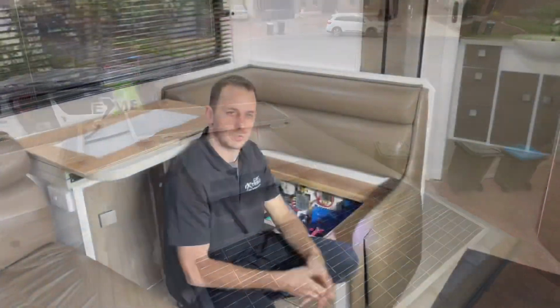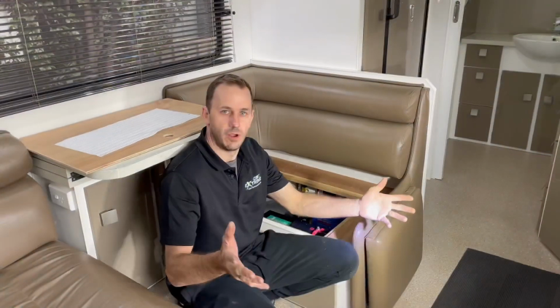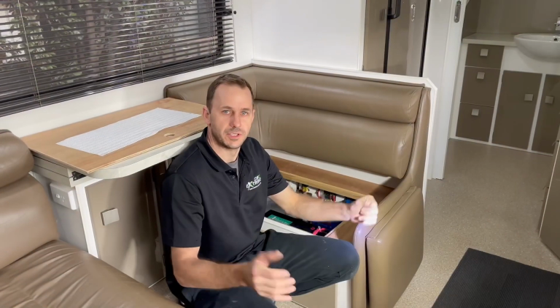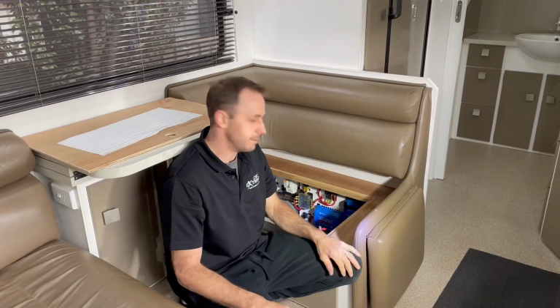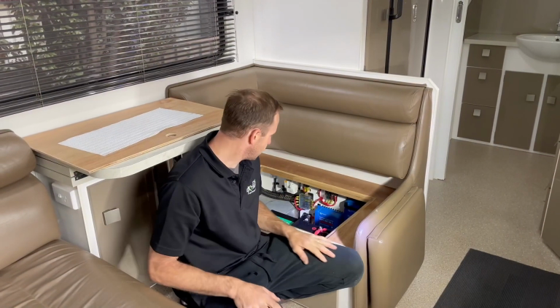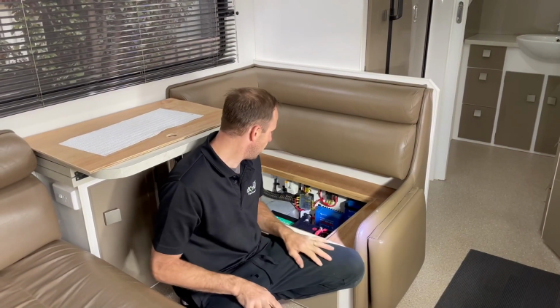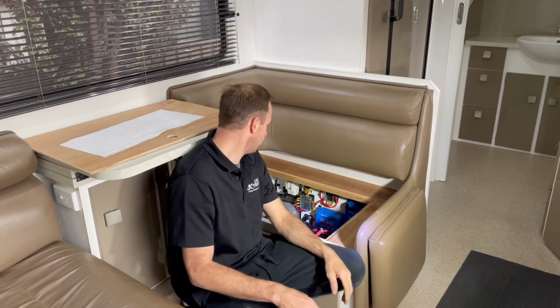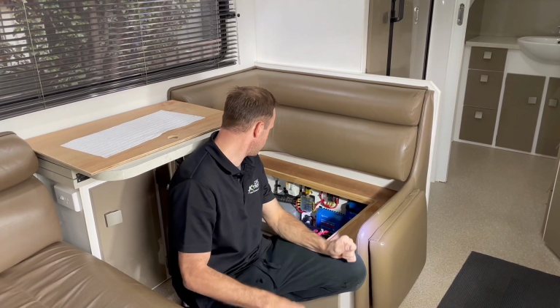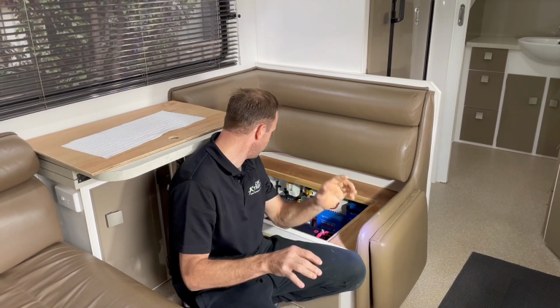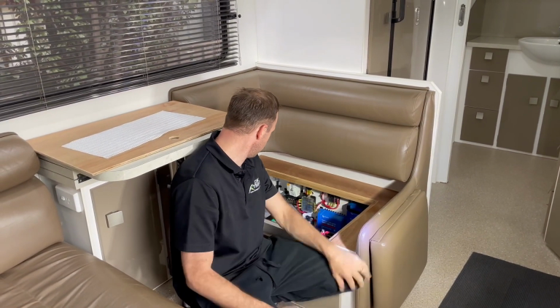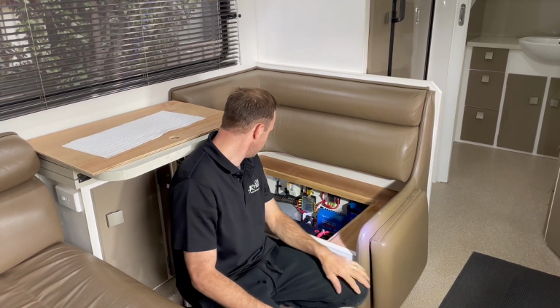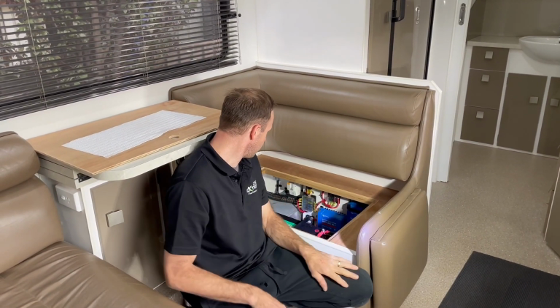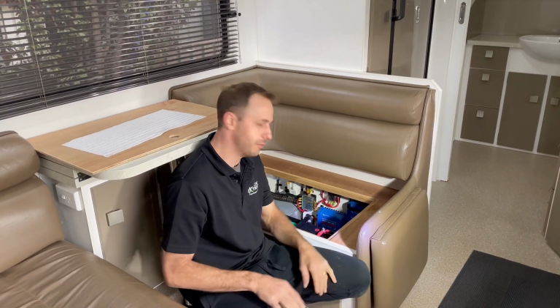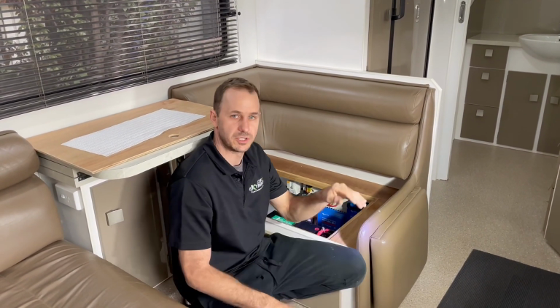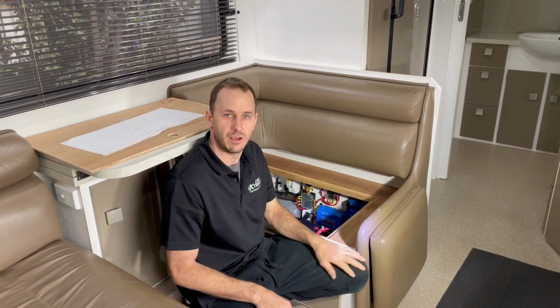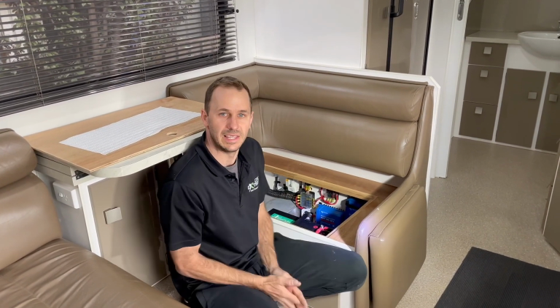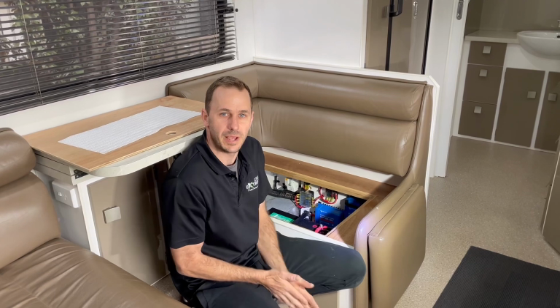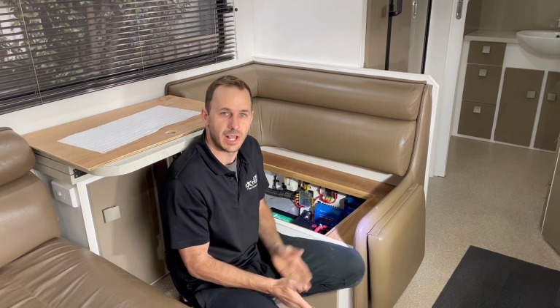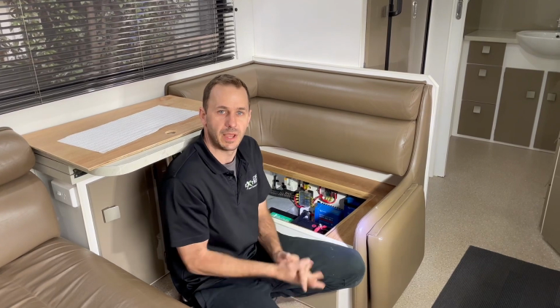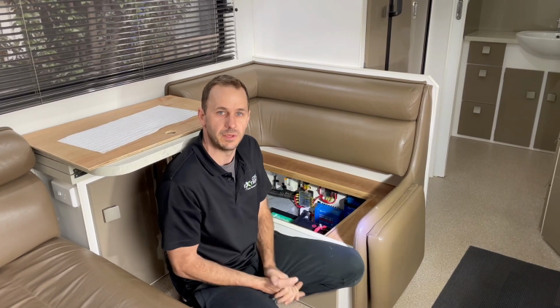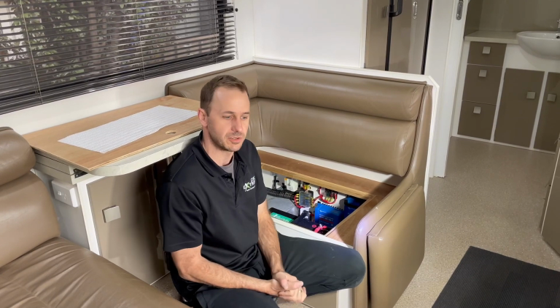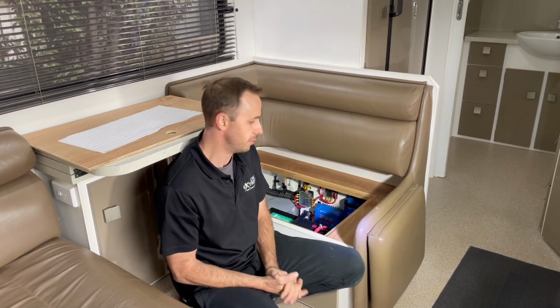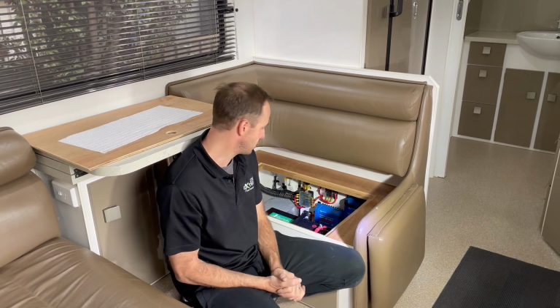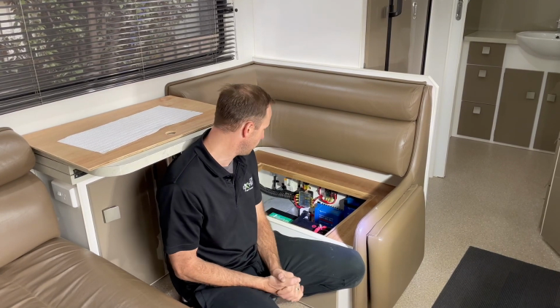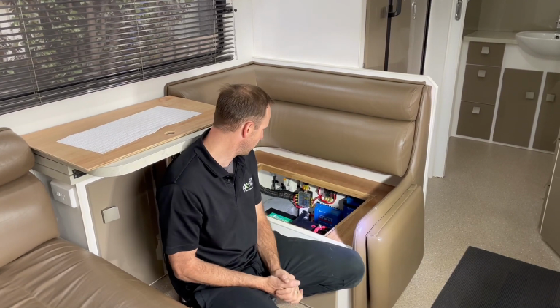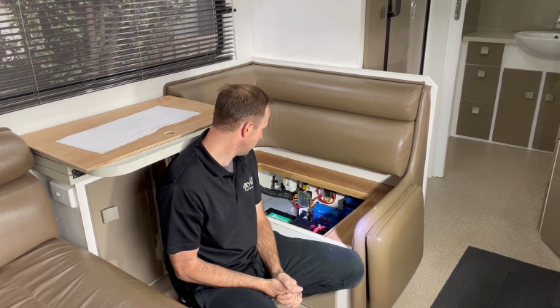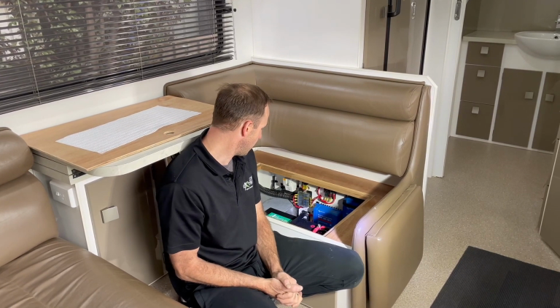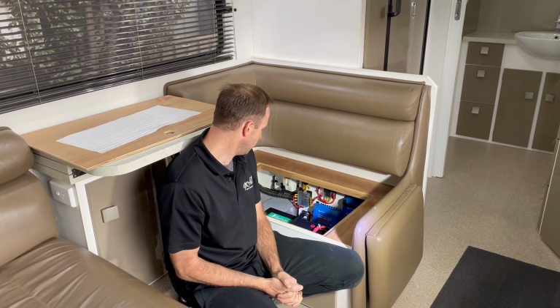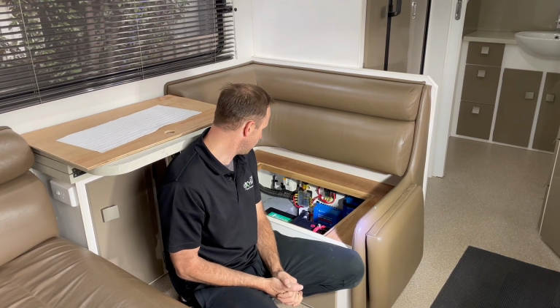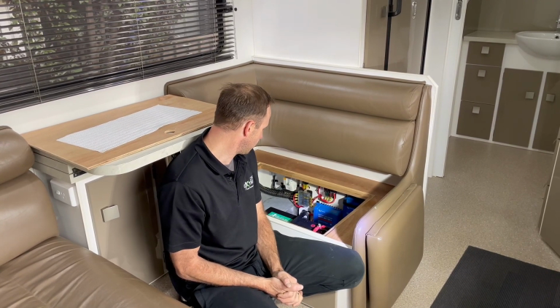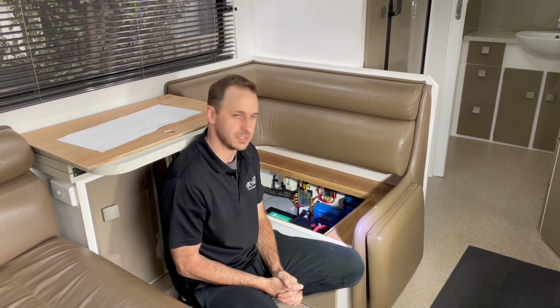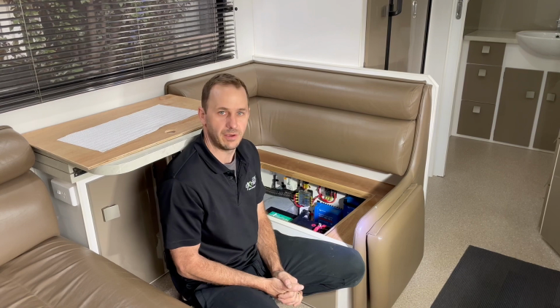Traveller off-grid setup. Check this out. This is the PowerPulk Scout lithium battery, a custom-made lithium battery from Melbourne, Victoria. There's lots of power here.